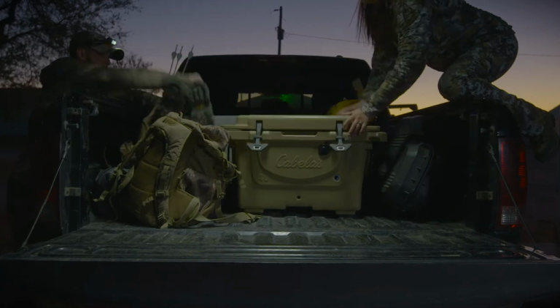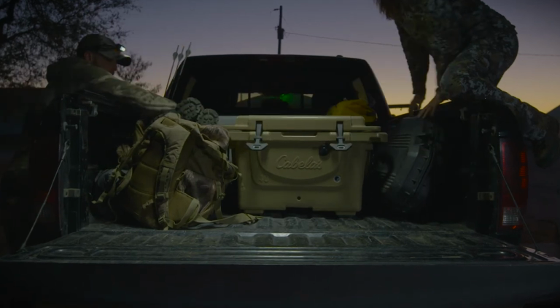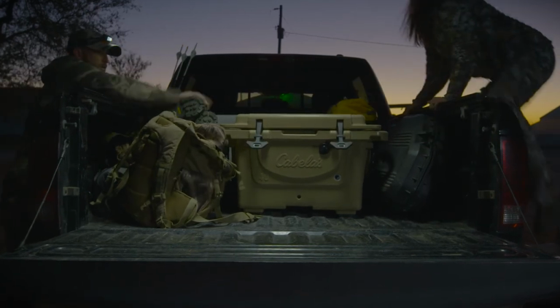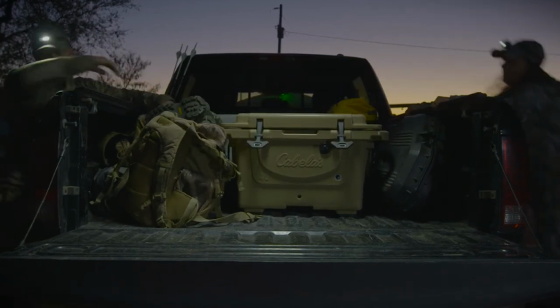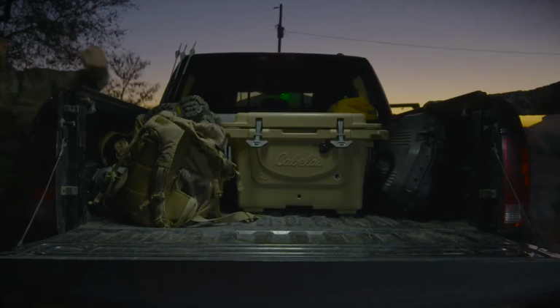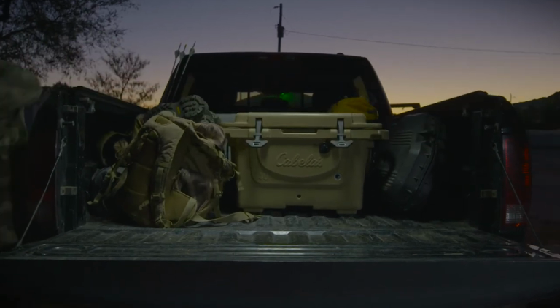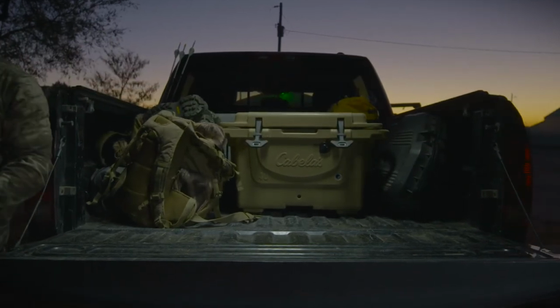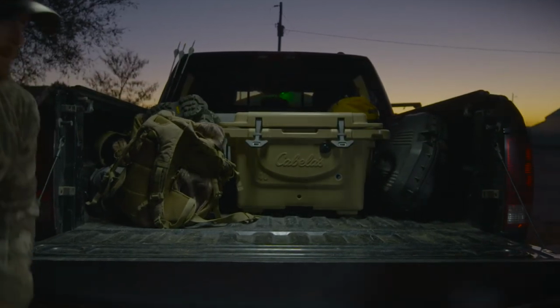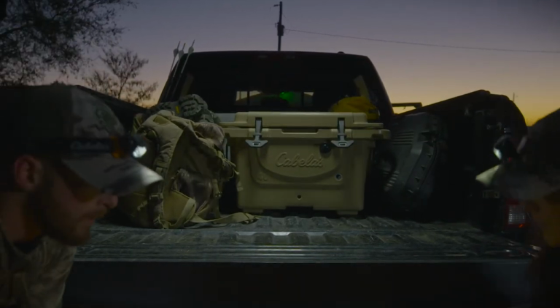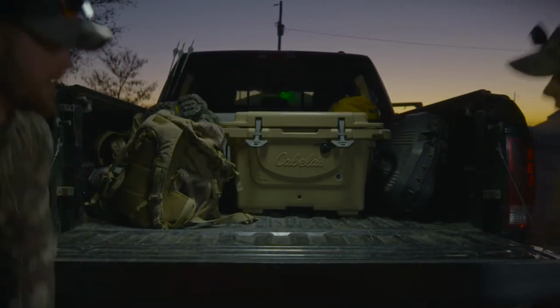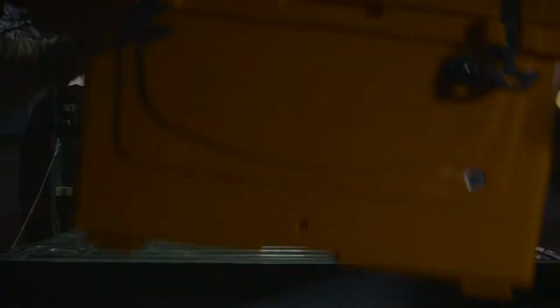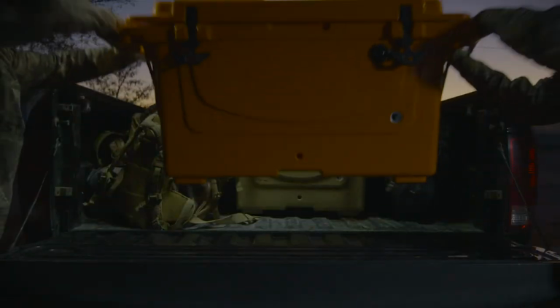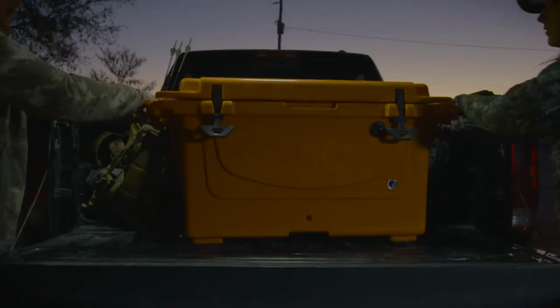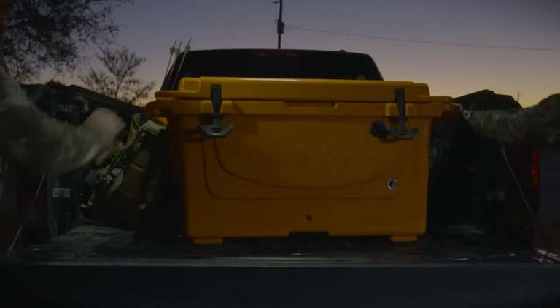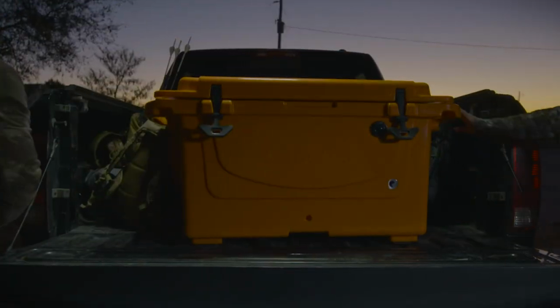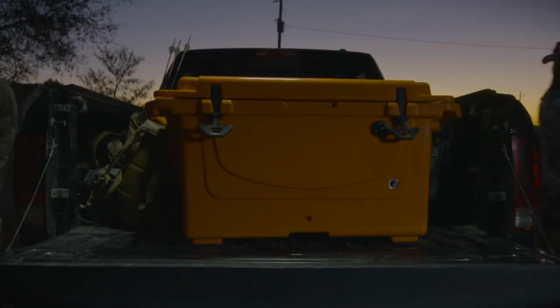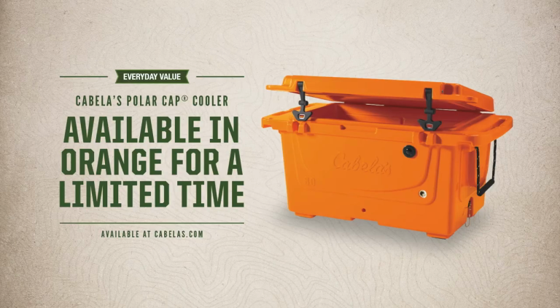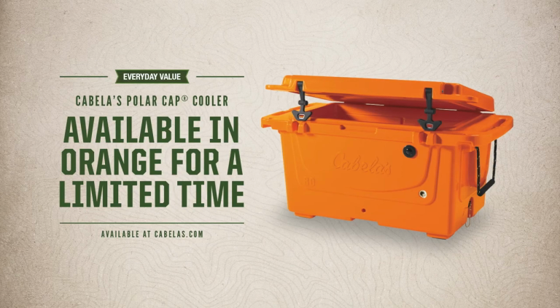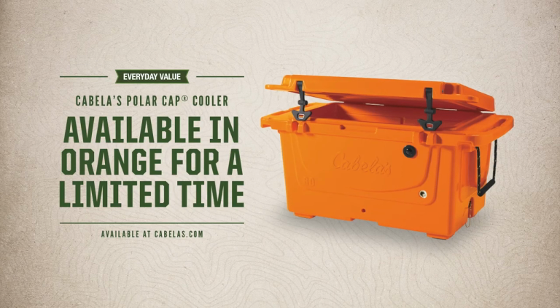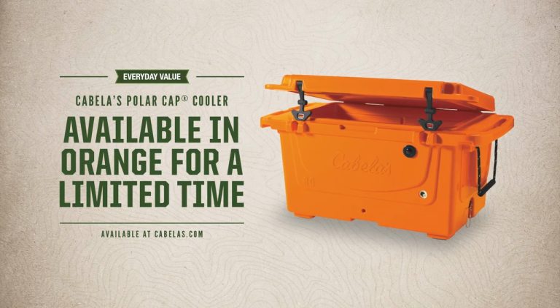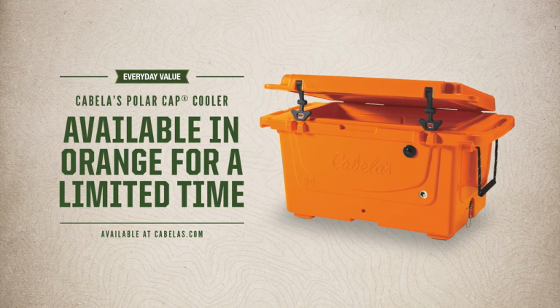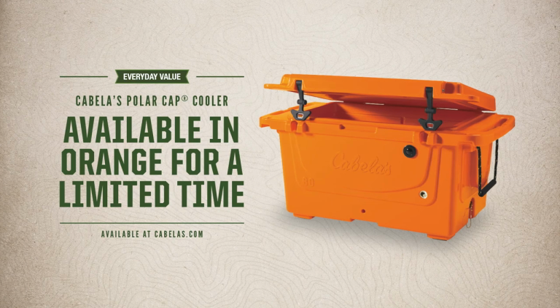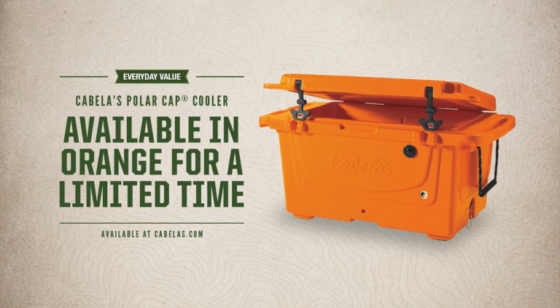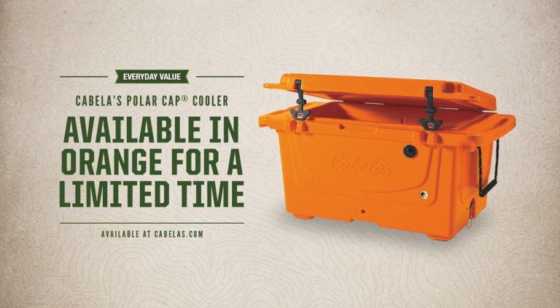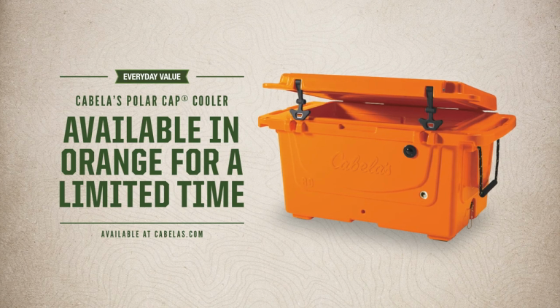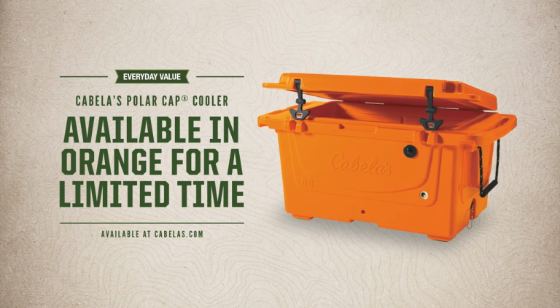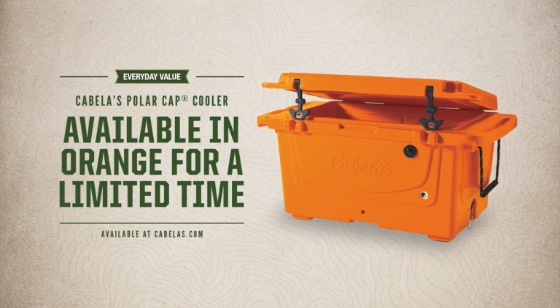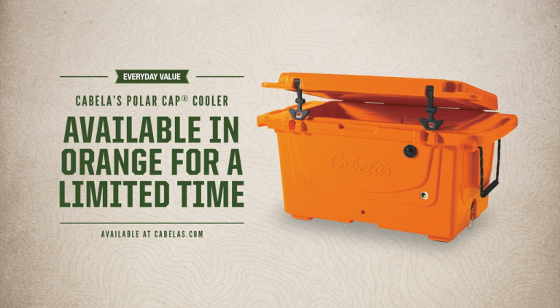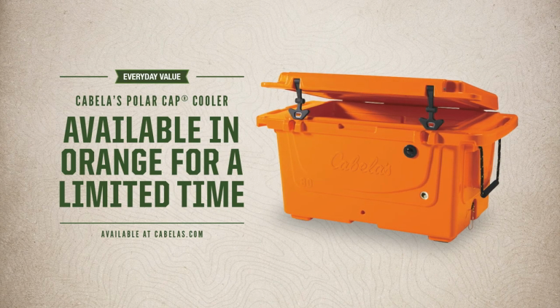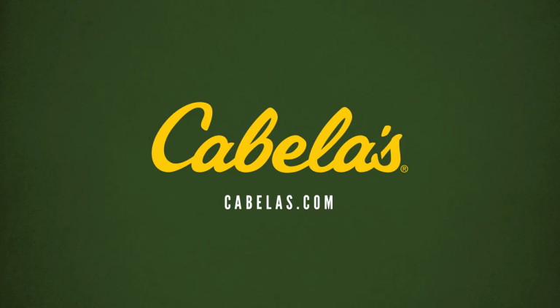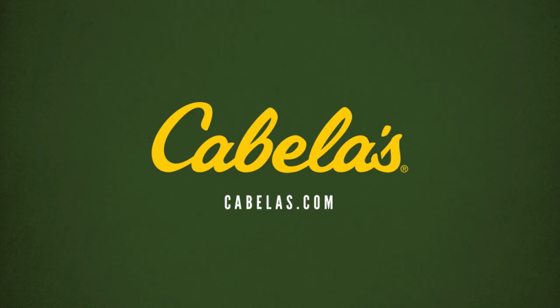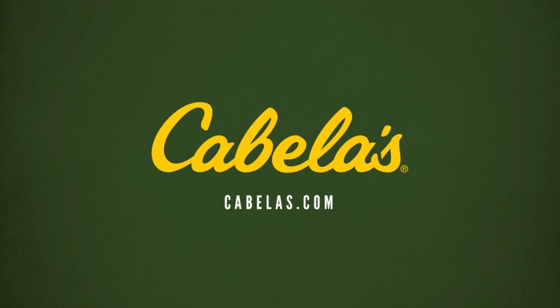And now, for a limited time only, Cabela's Polar Cap Equalizer Coolers are available in the perfect color for hunt camp. Cabela's Polar Cap Equalizer Cooler — great price, lifetime guarantee, only at Cabela's.